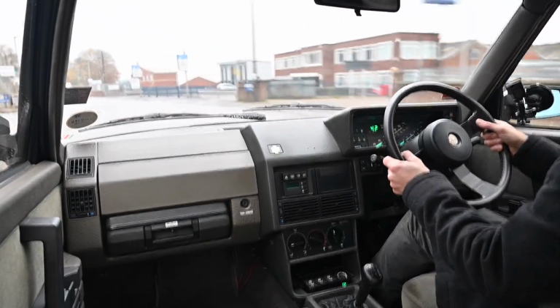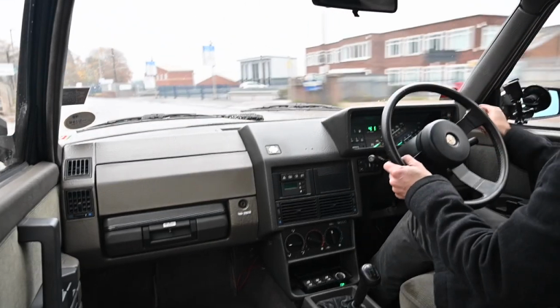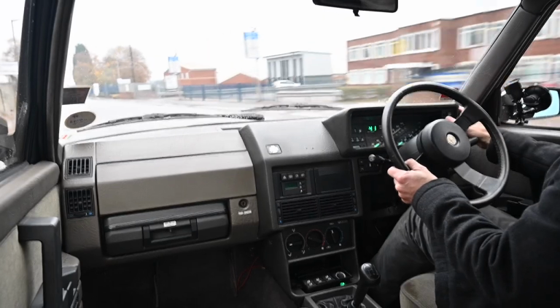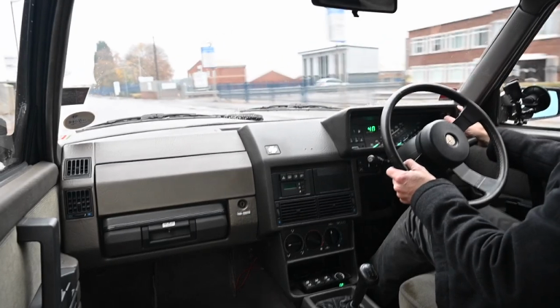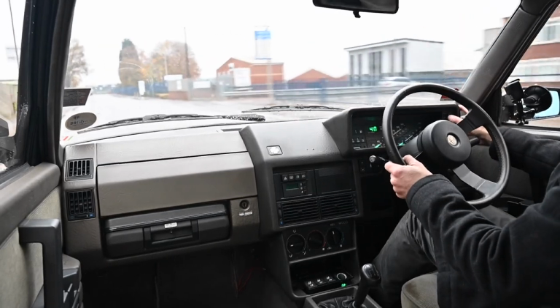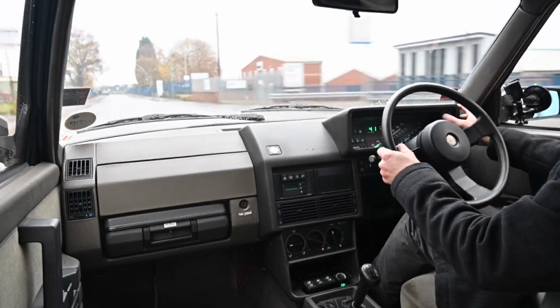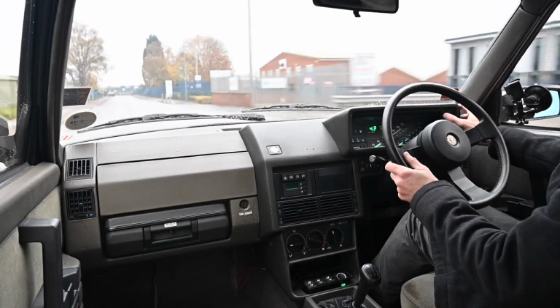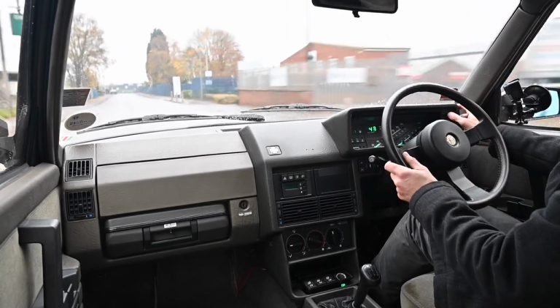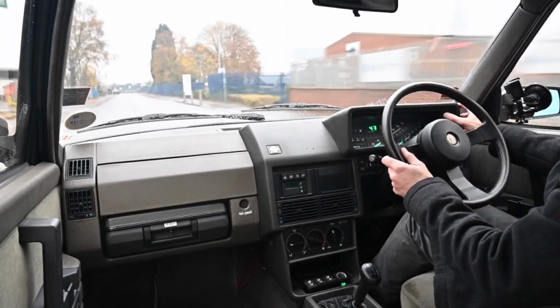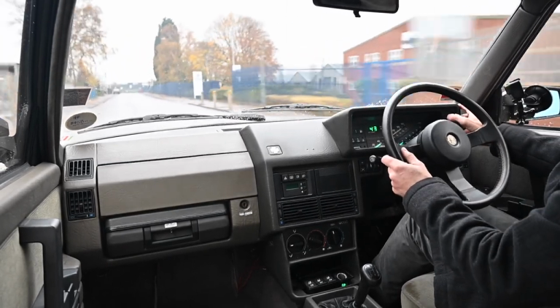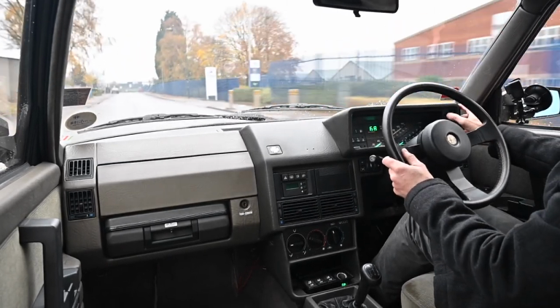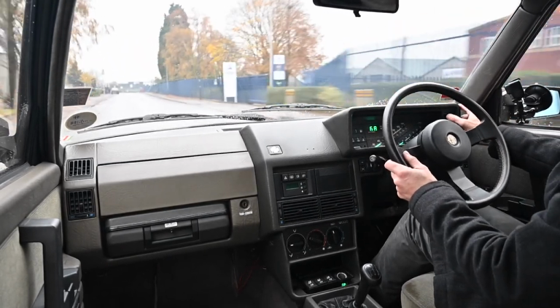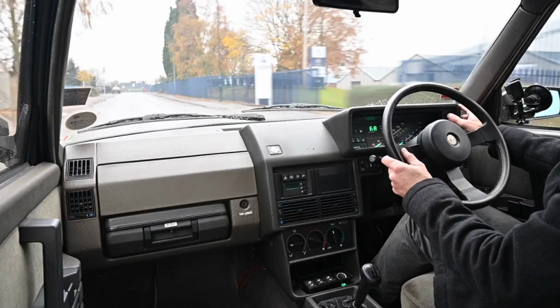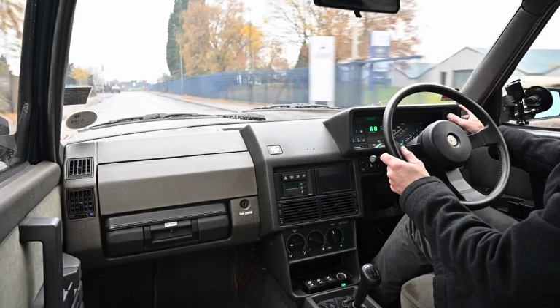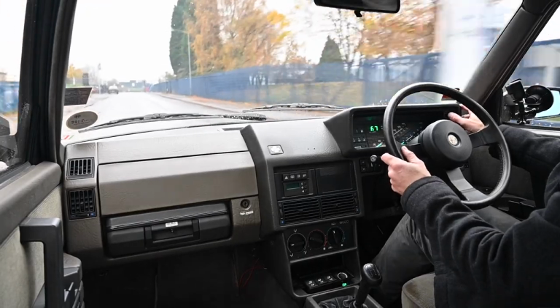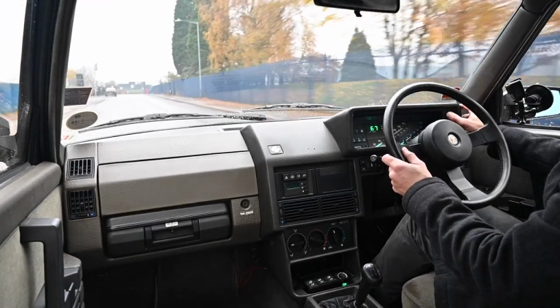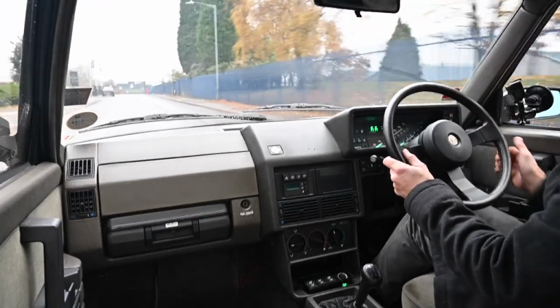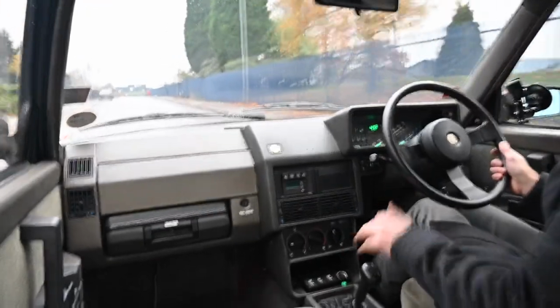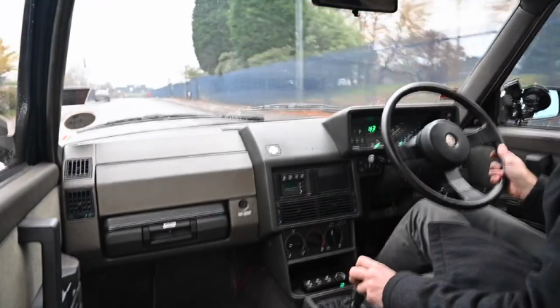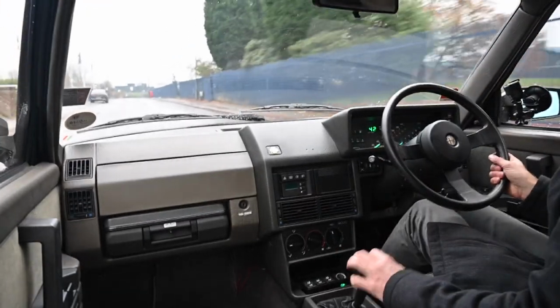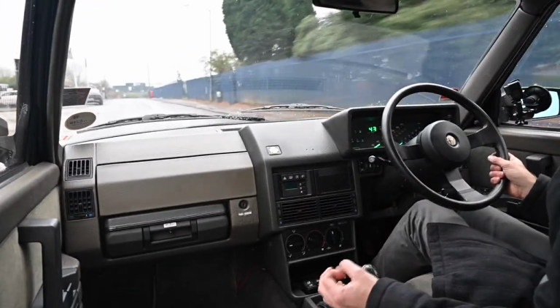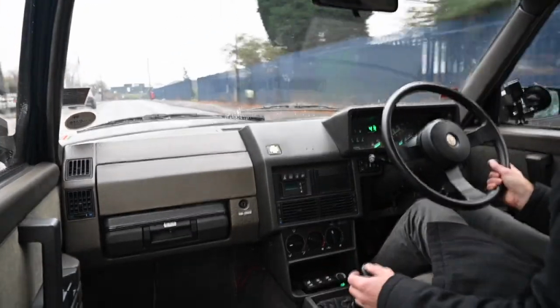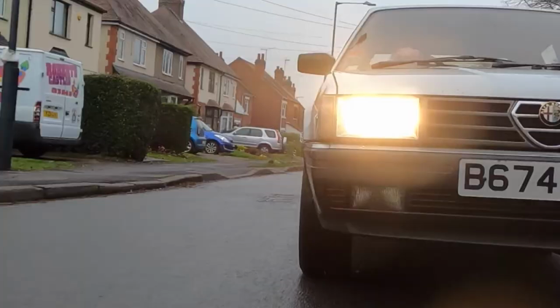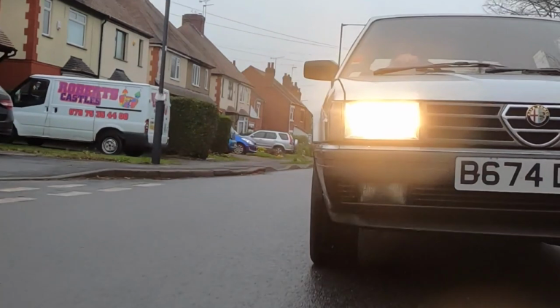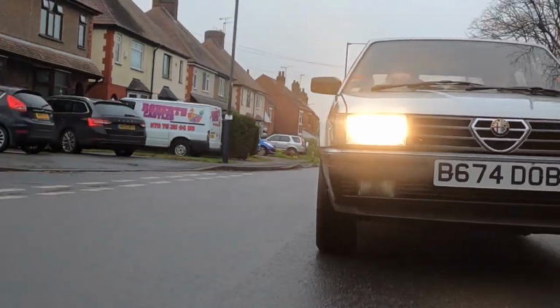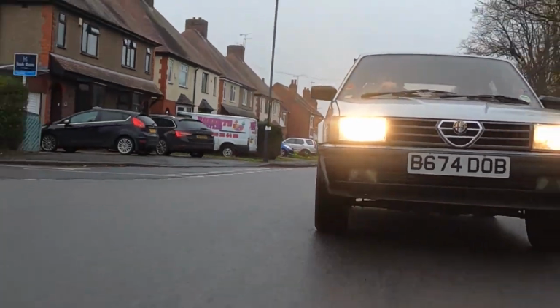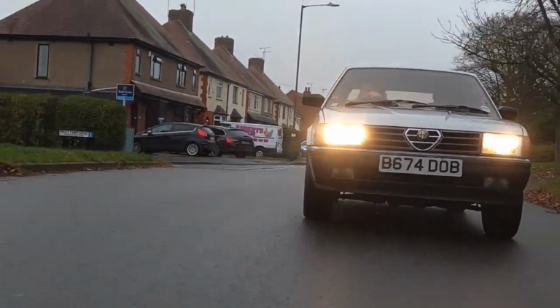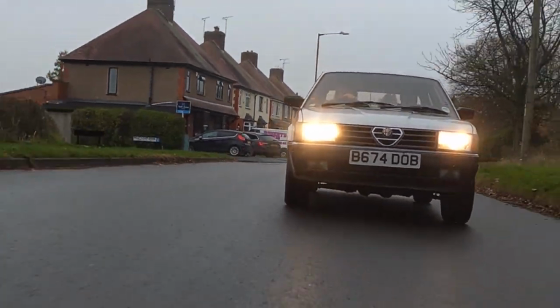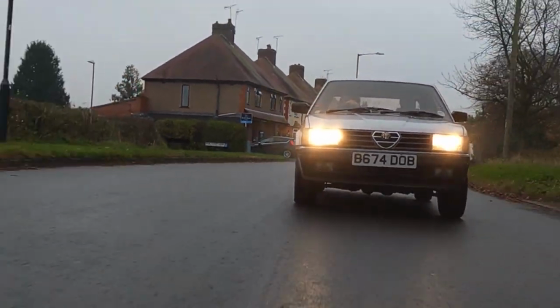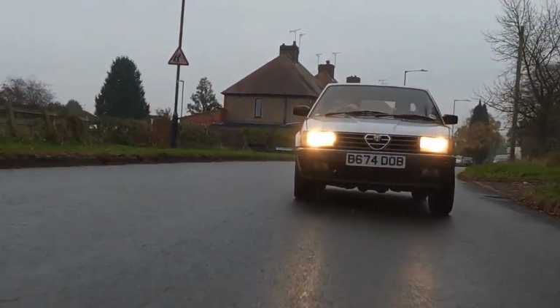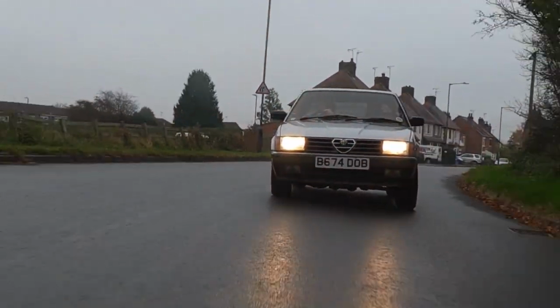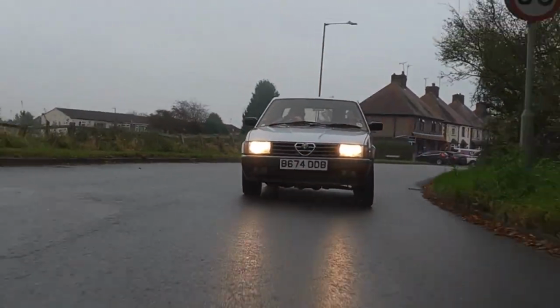There's a little switch on top of the dashboard which lets you switch it from mph to kph — suddenly you leap from 48 to 68 miles an hour, because obviously in Arese where they built this car in Lombardy they use kilometres, not miles an hour.